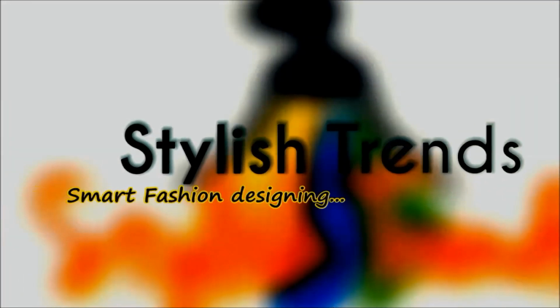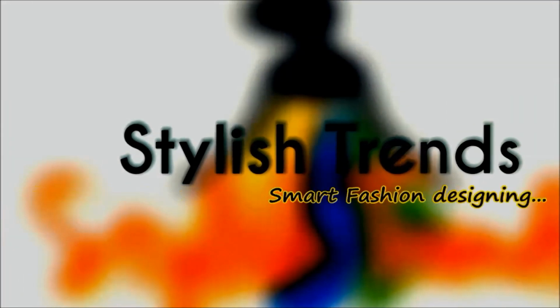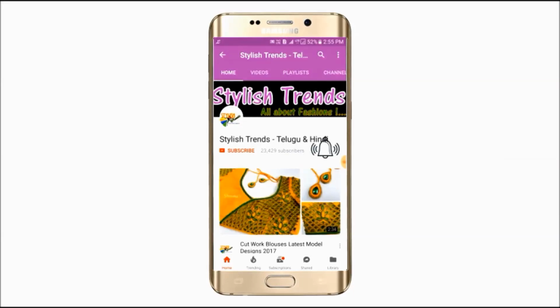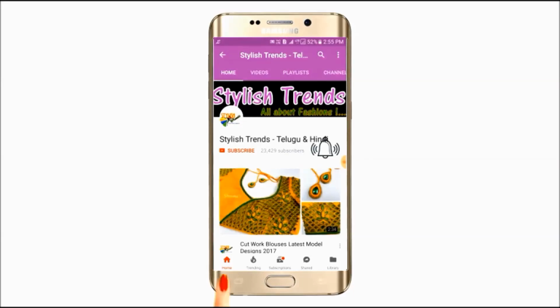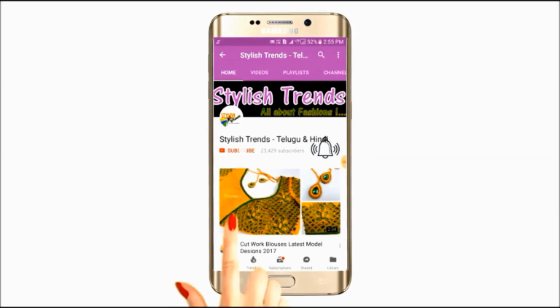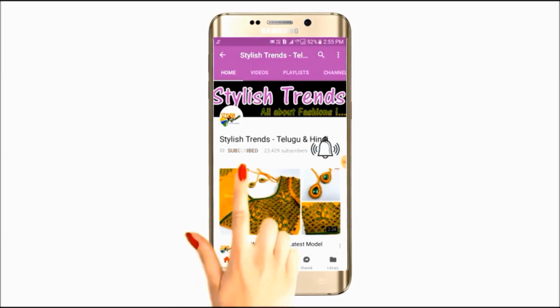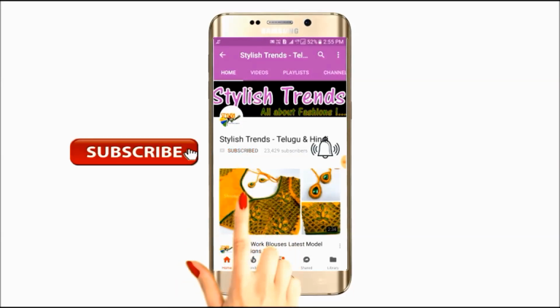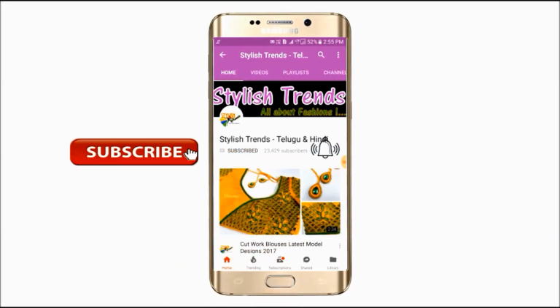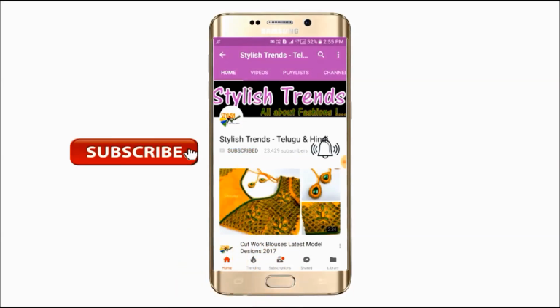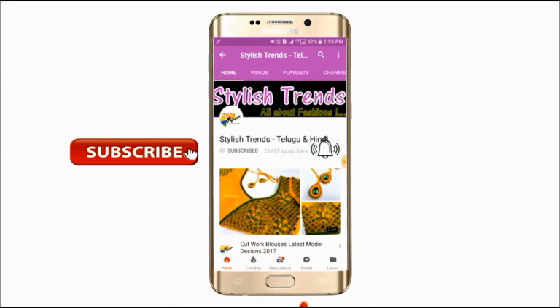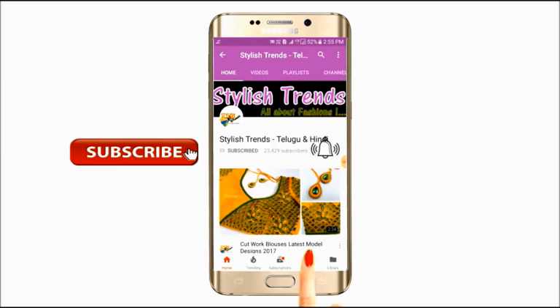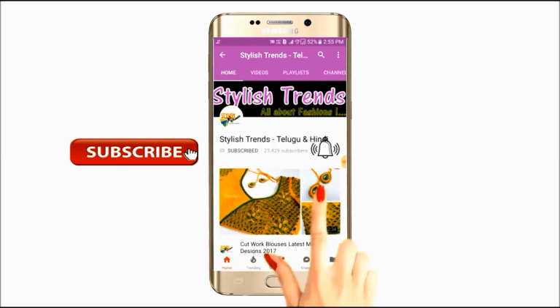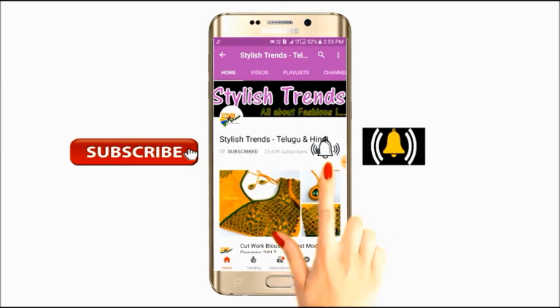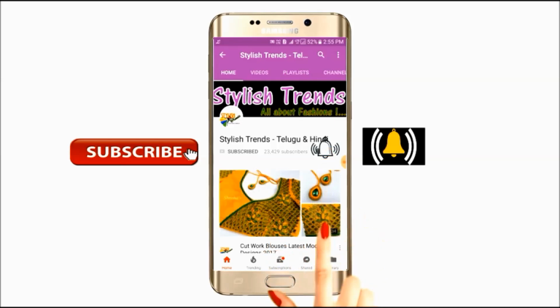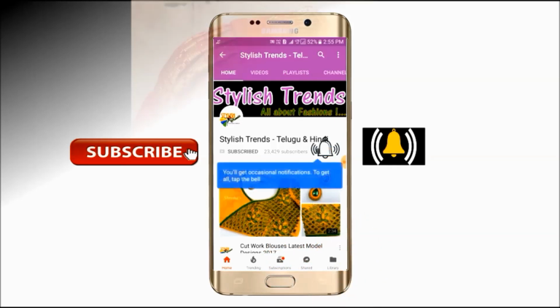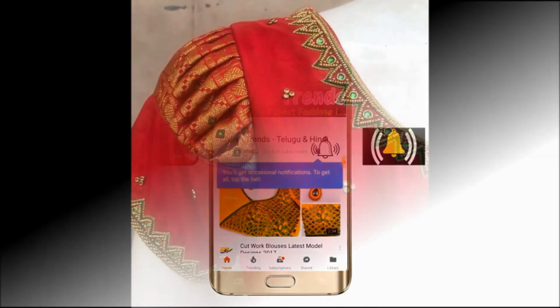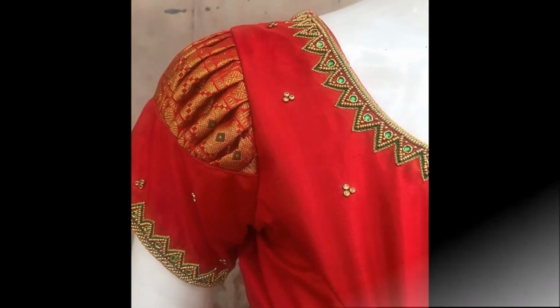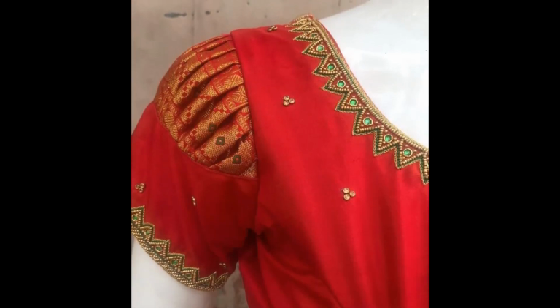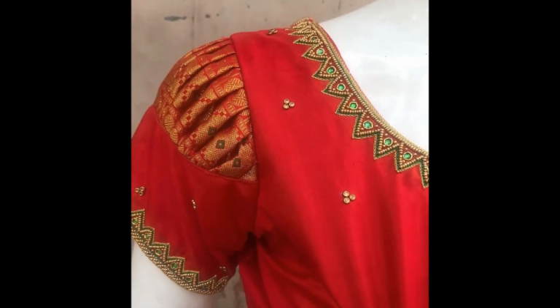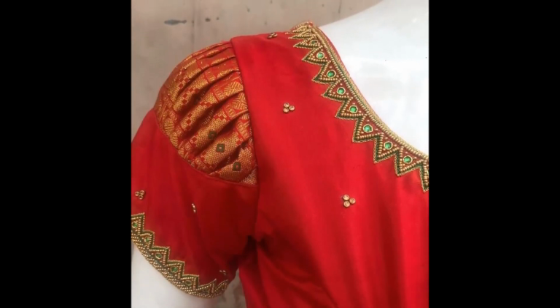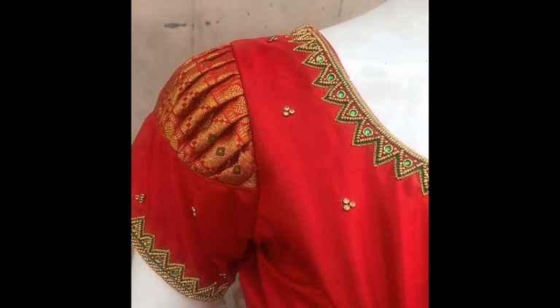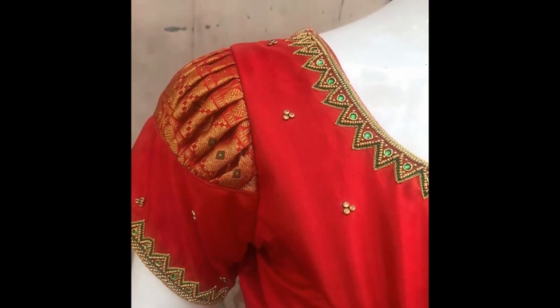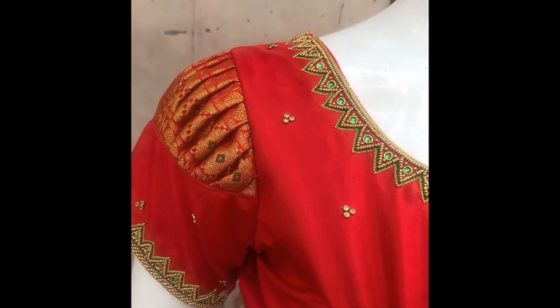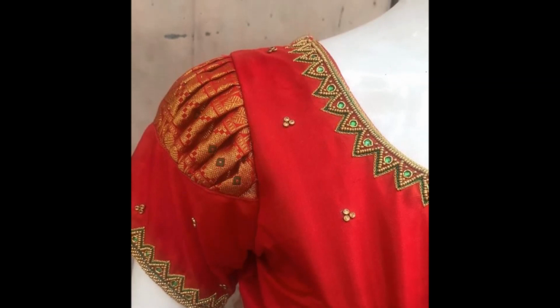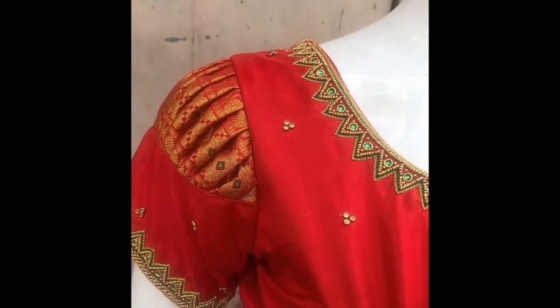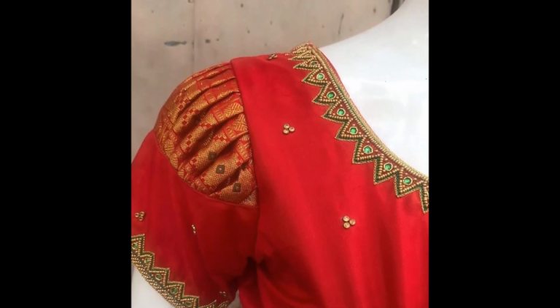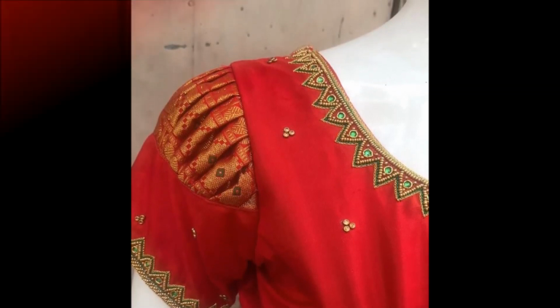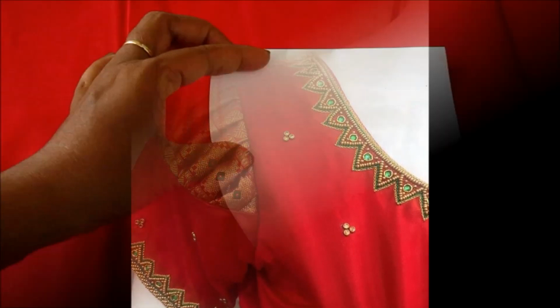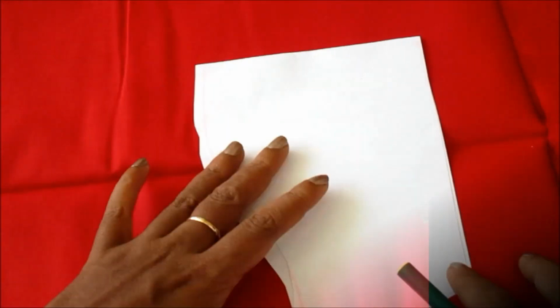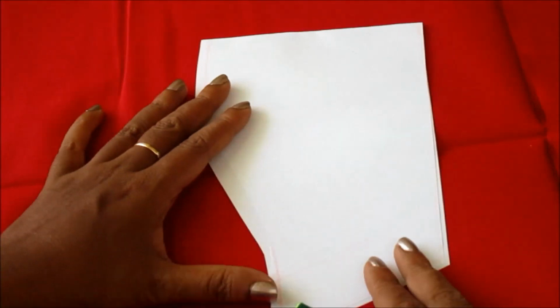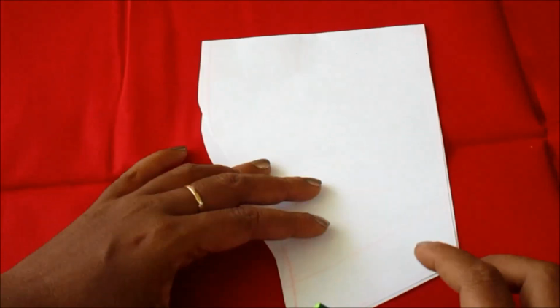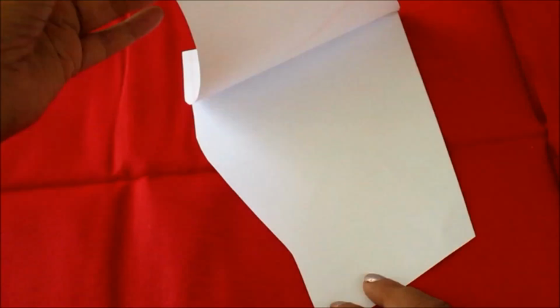Click the subscribe button and tap the bell button to check out the latest fashion center videos. Welcome to this video — I will show you how to mark the sleeves design pattern.